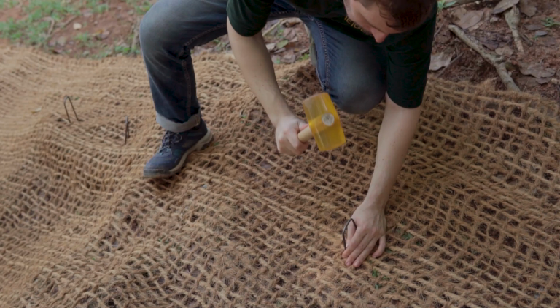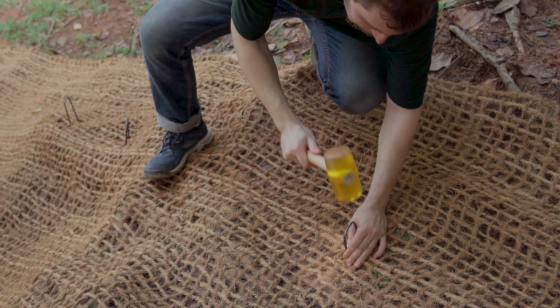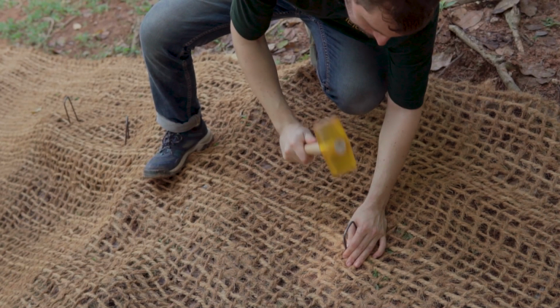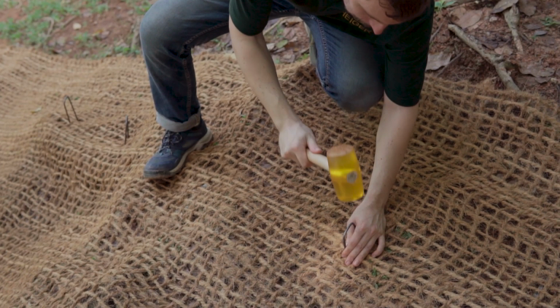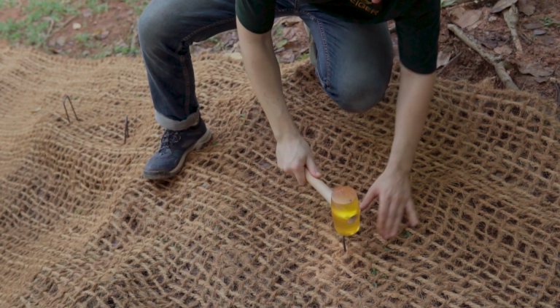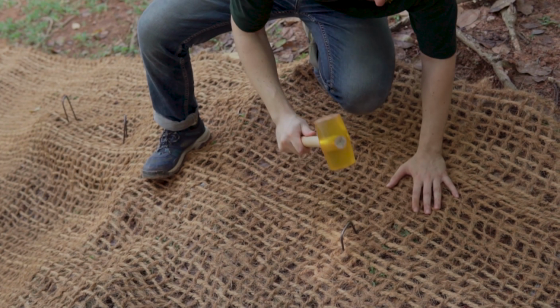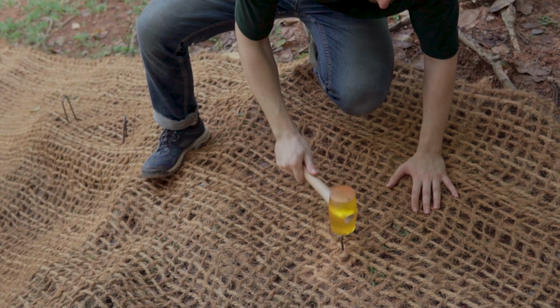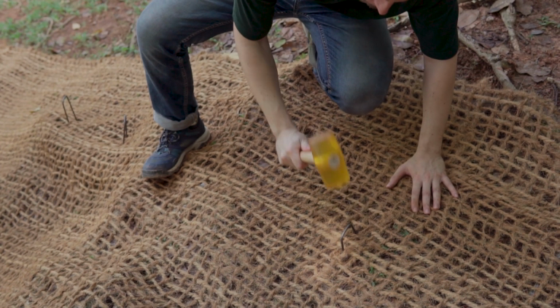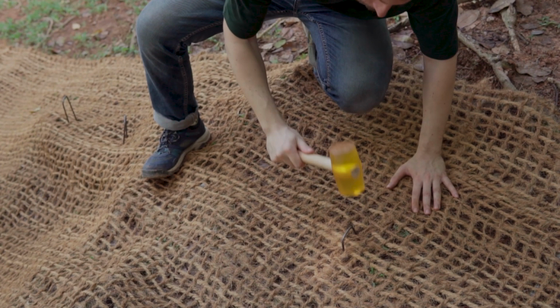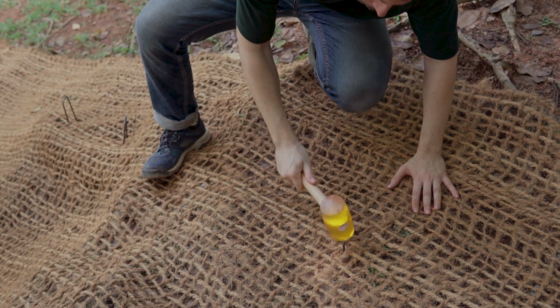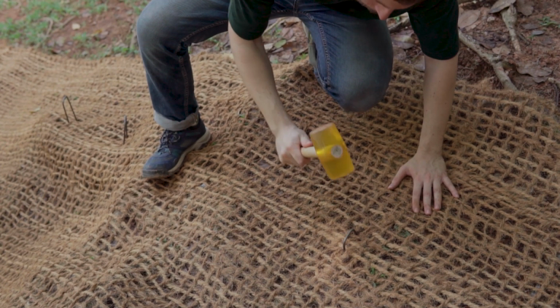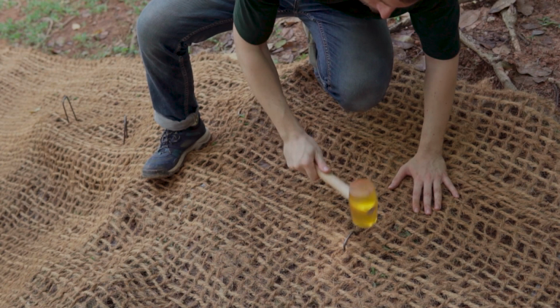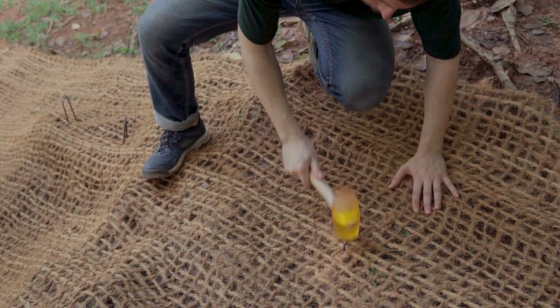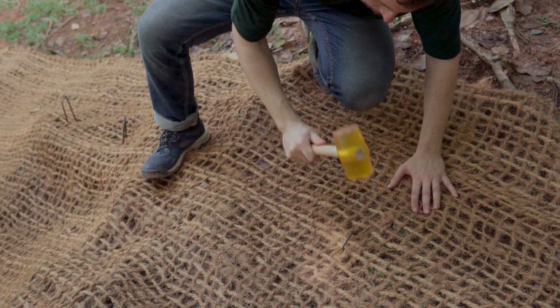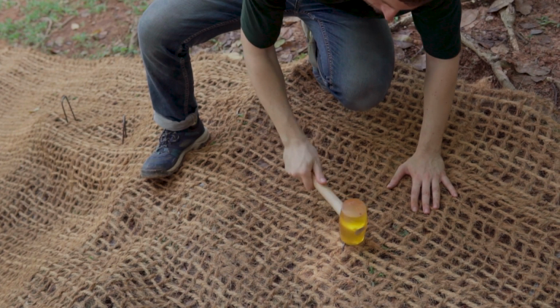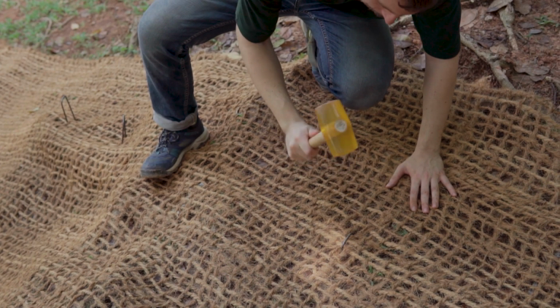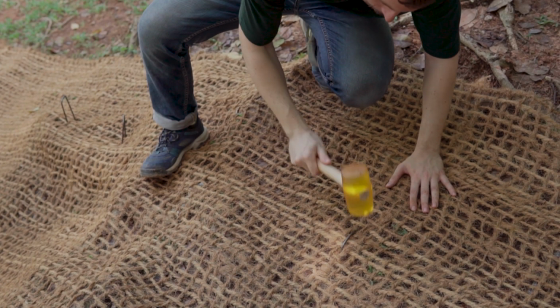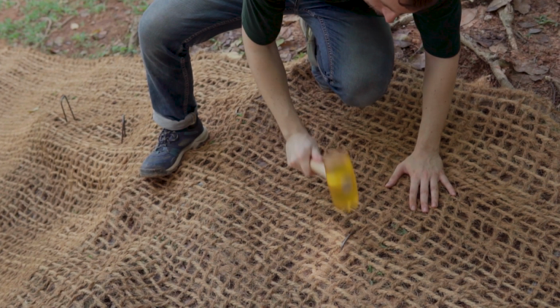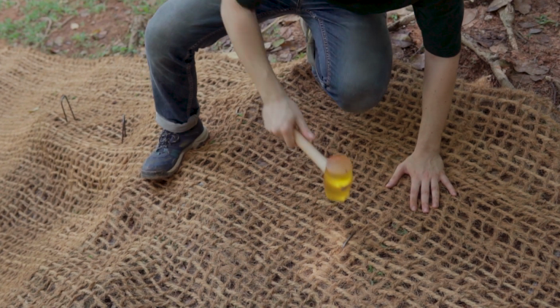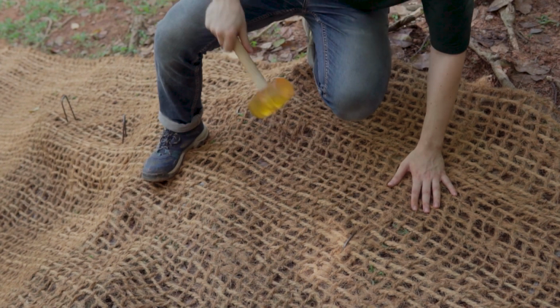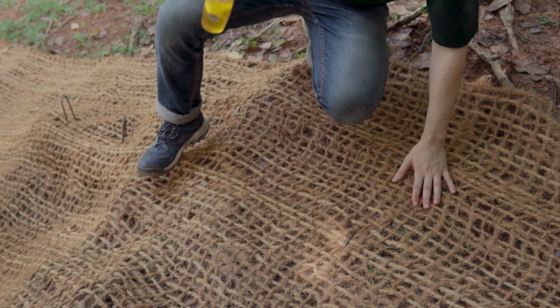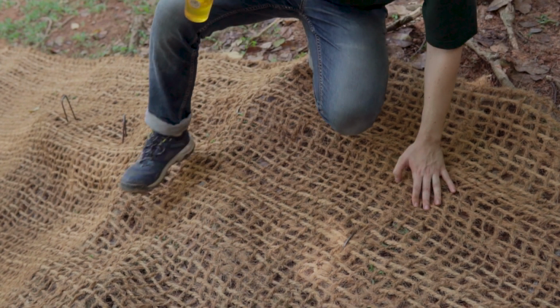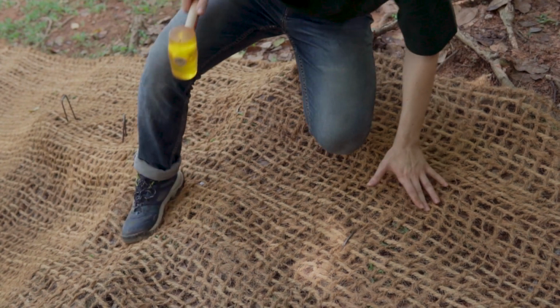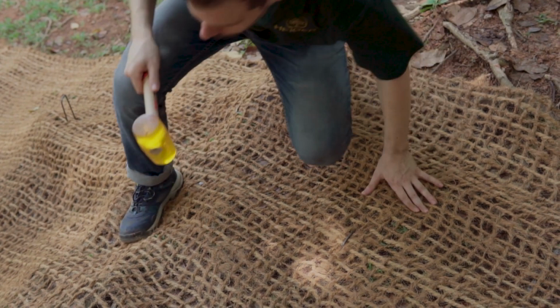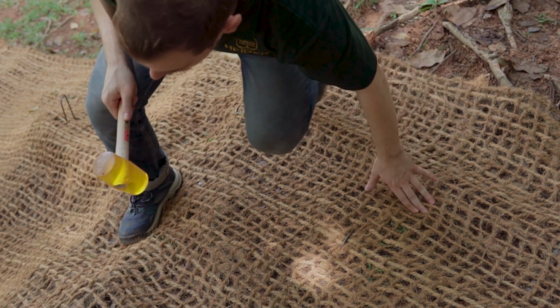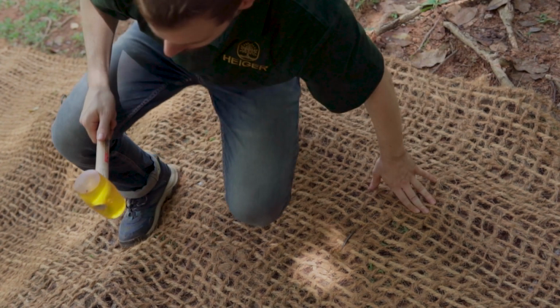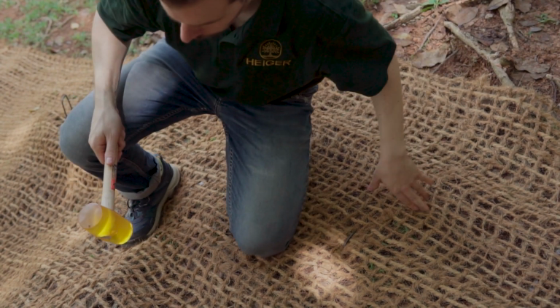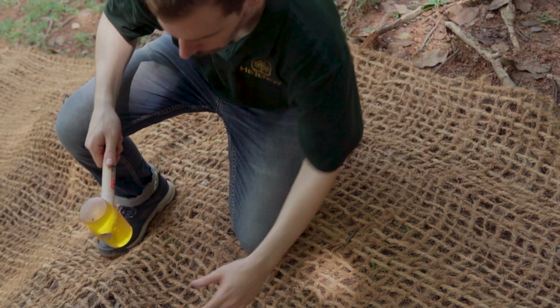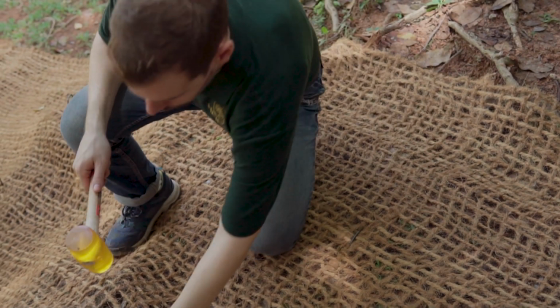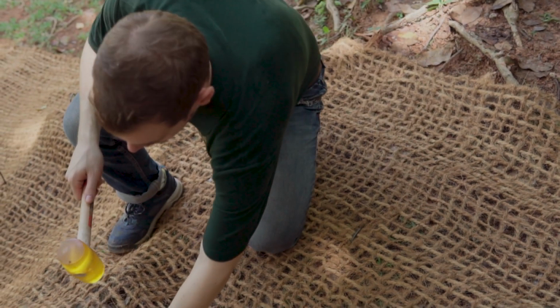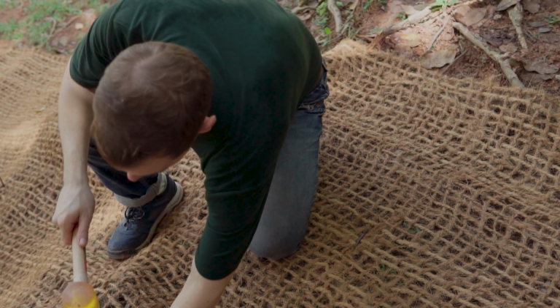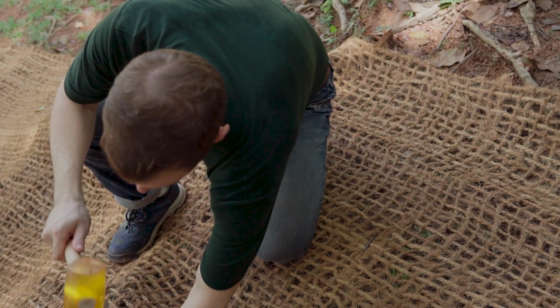Secure your Heiger coir mesh onto your slope by driving the steel fastening pins into the soil with a rubber mallet.